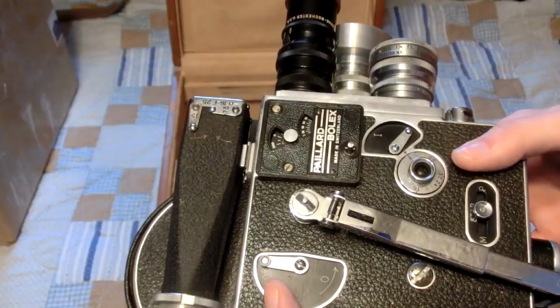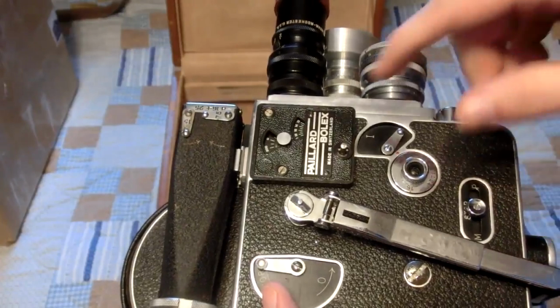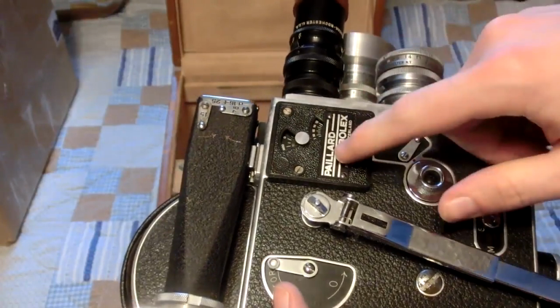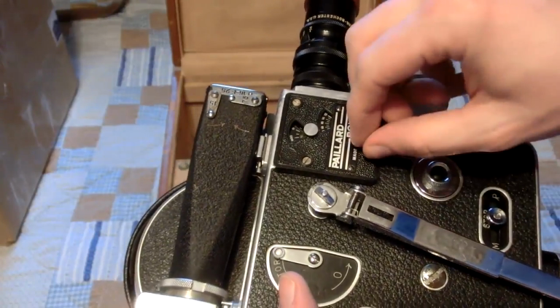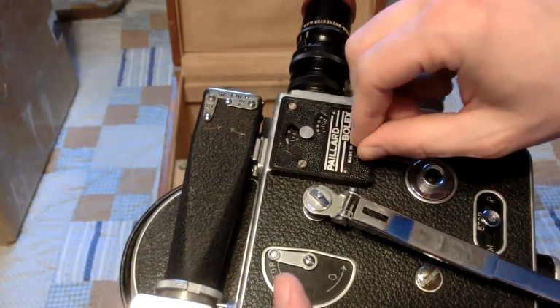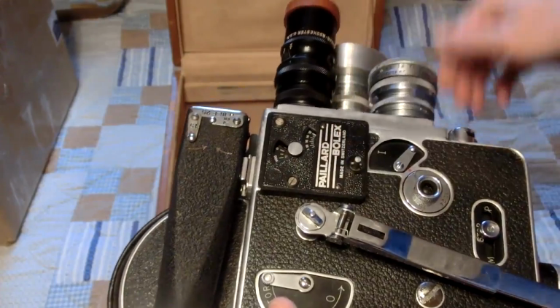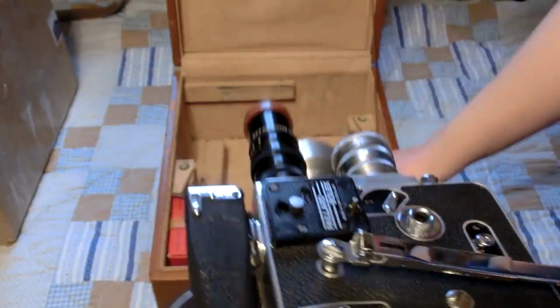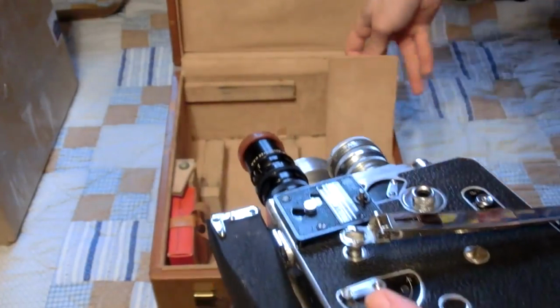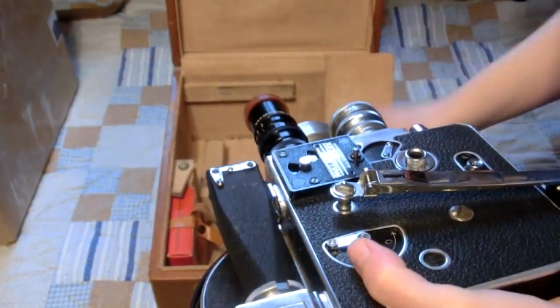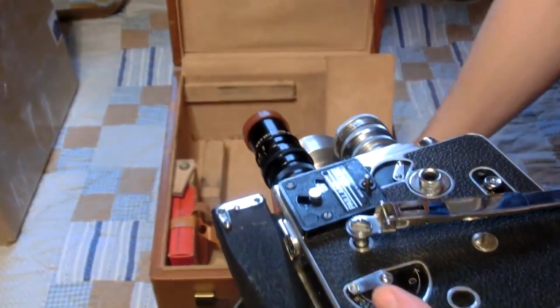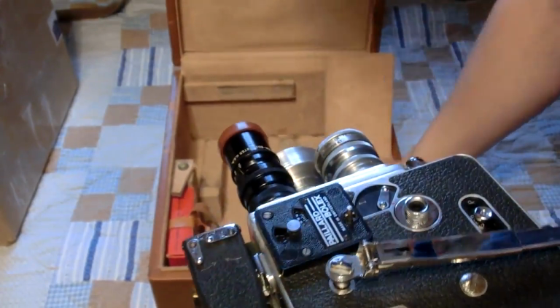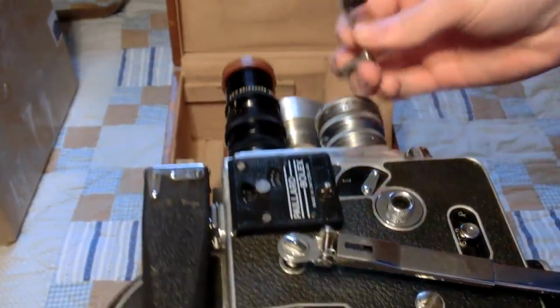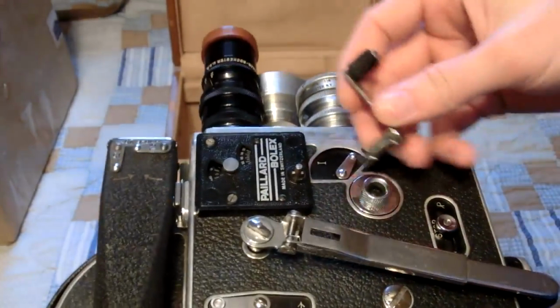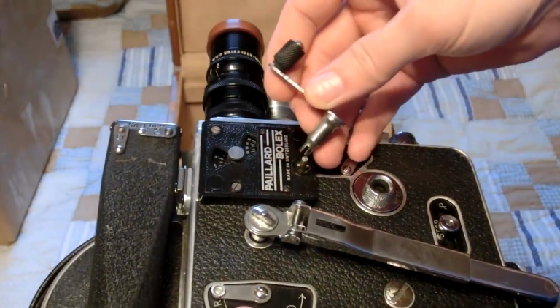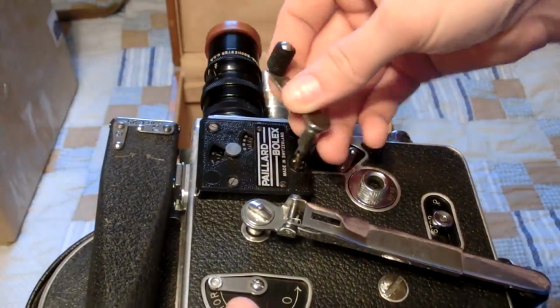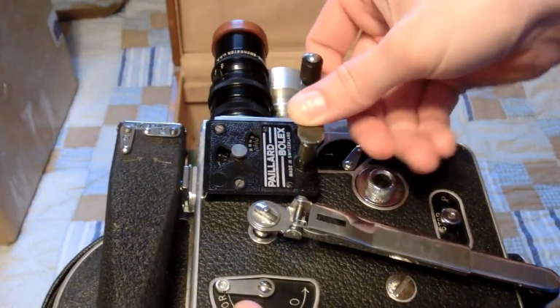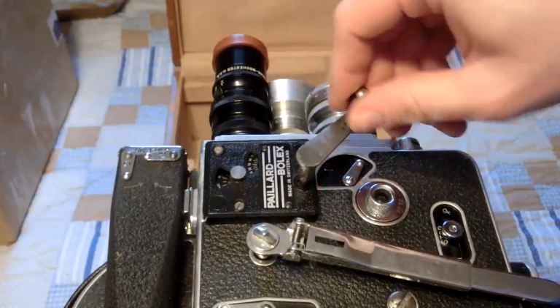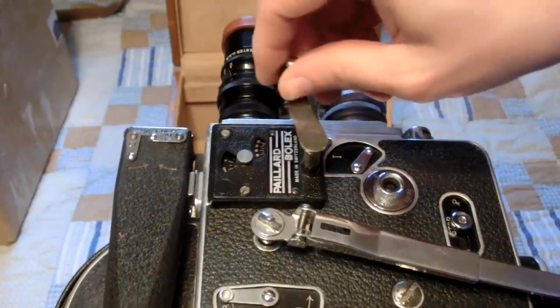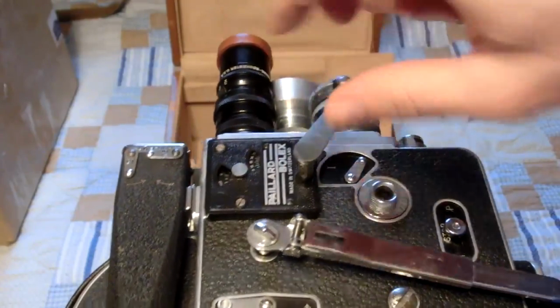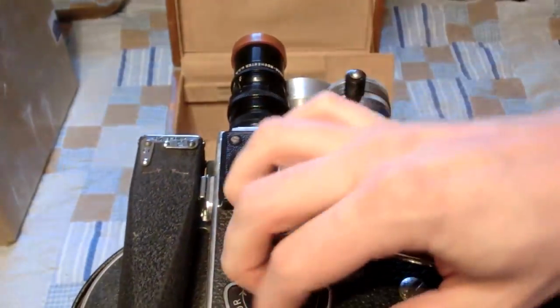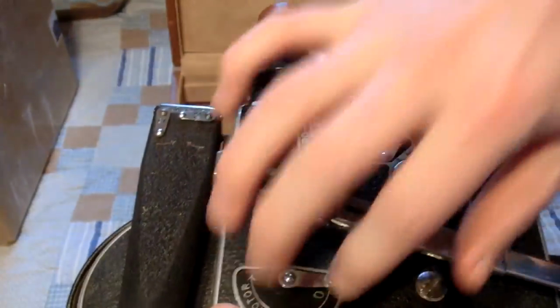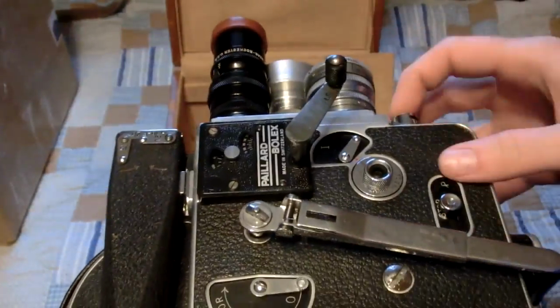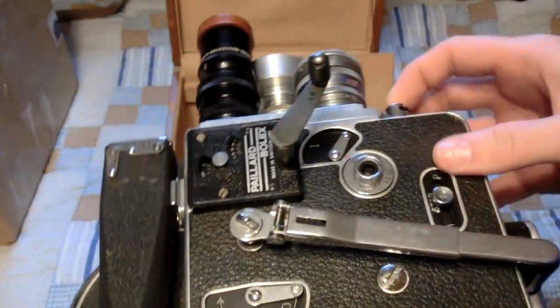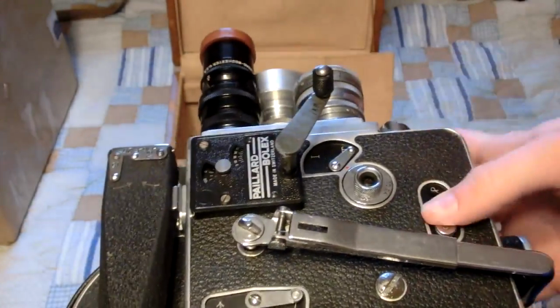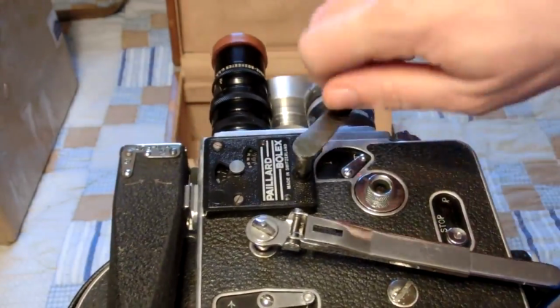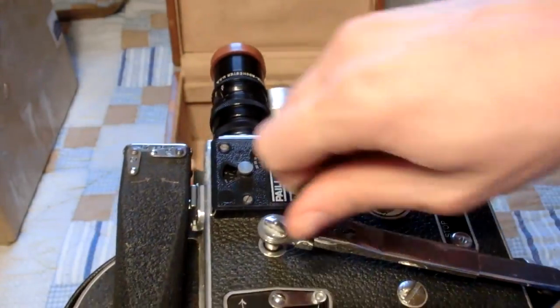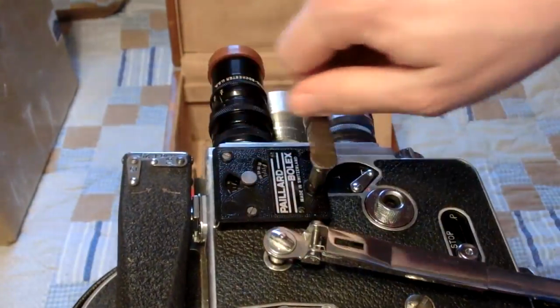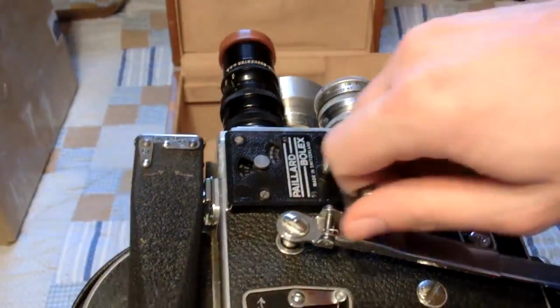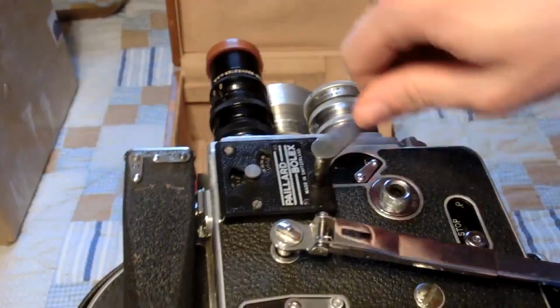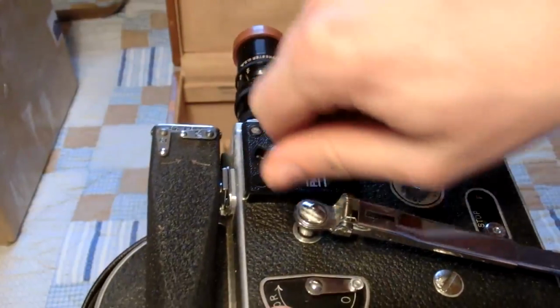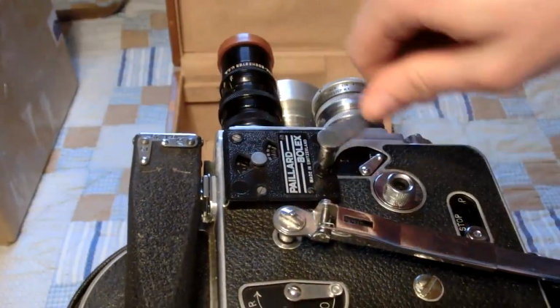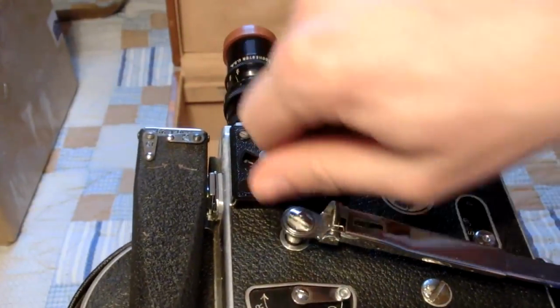This one has the frame counter on it, which is pretty cool, and it also came with a little hand crank. You can actually go backwards if you need.